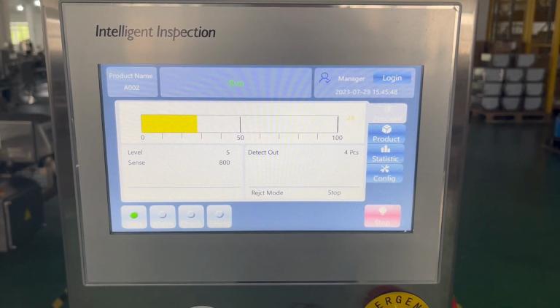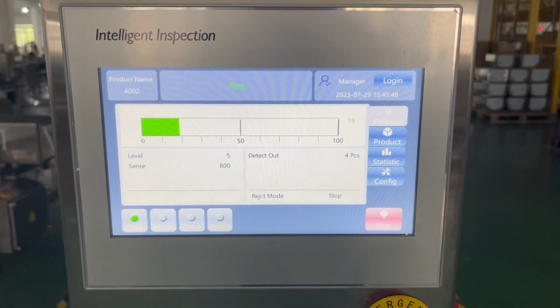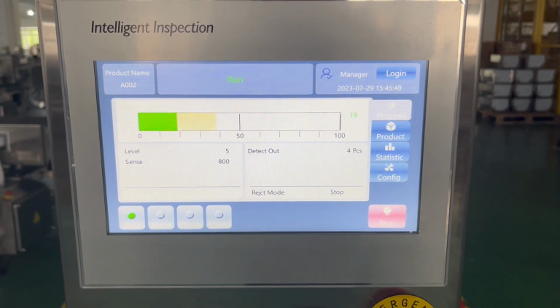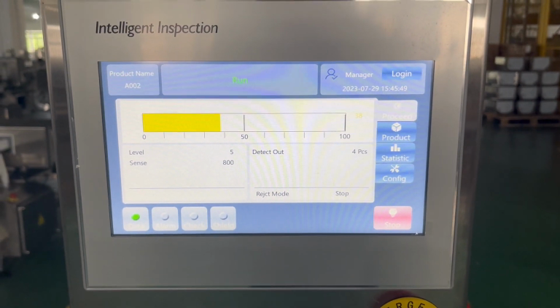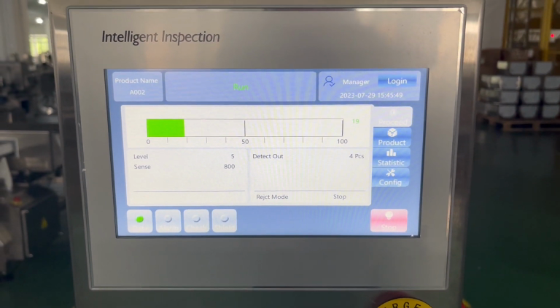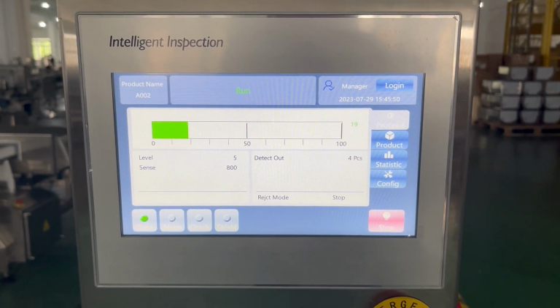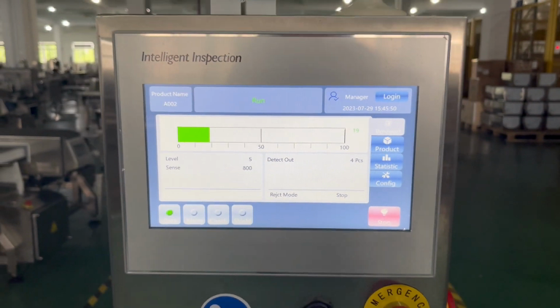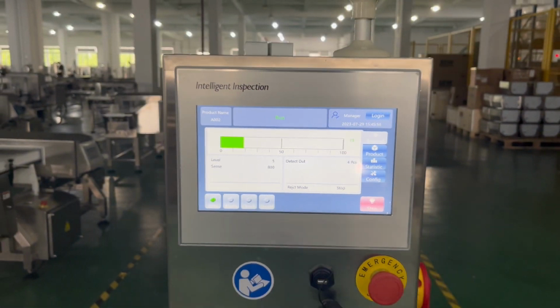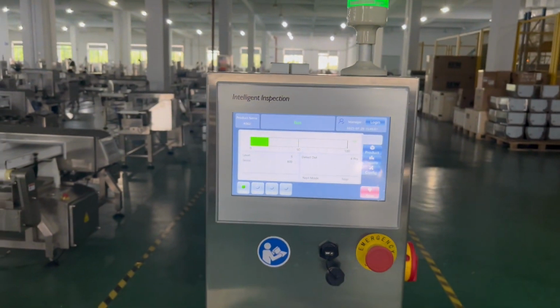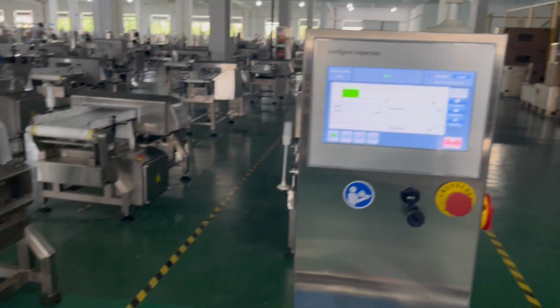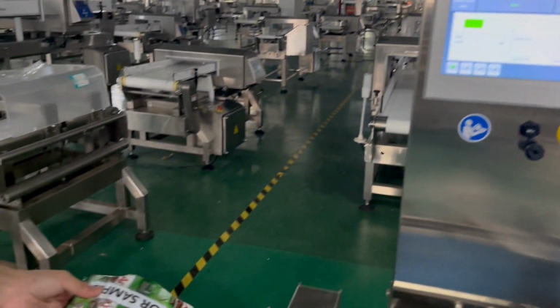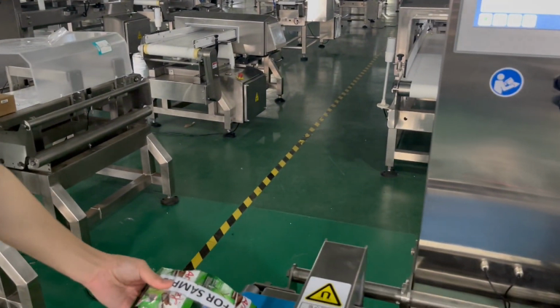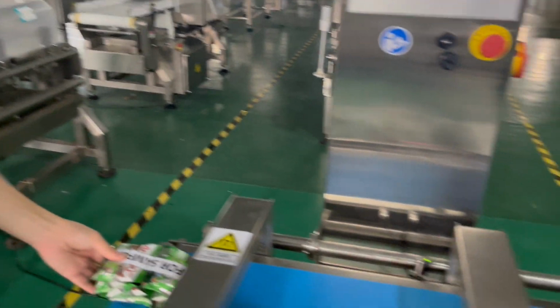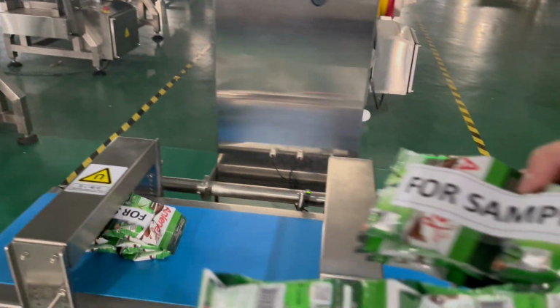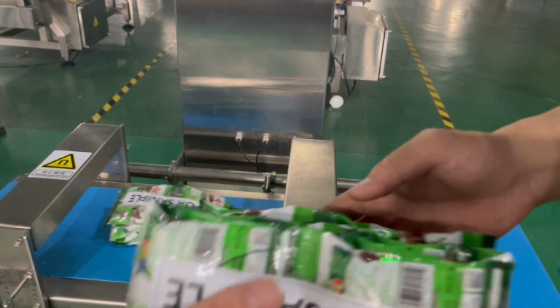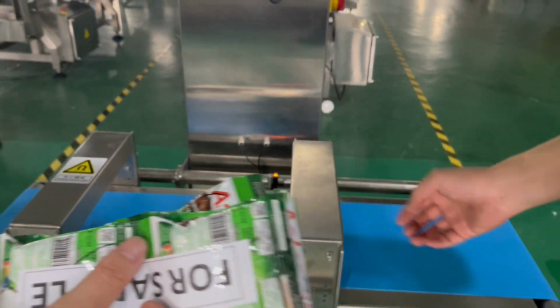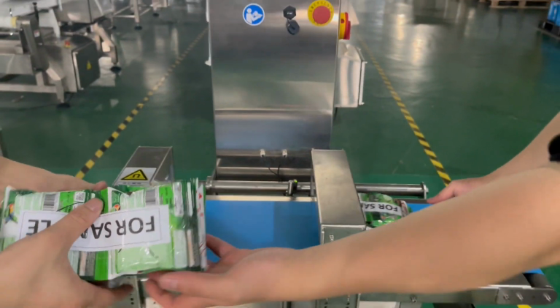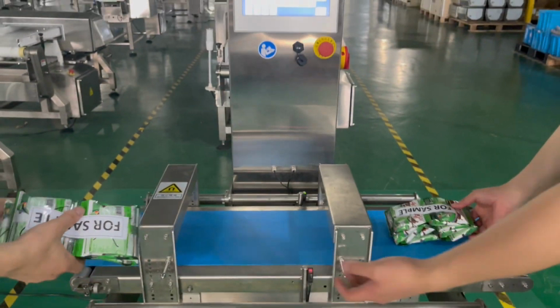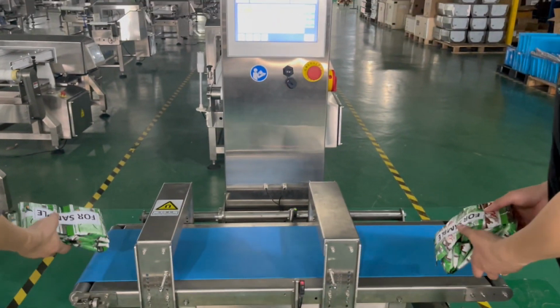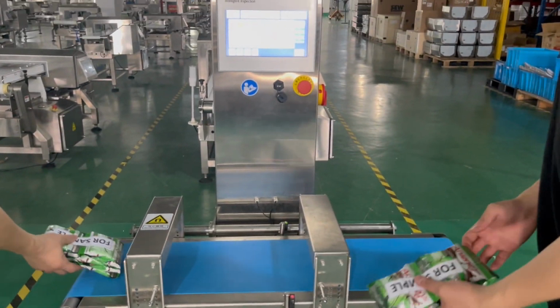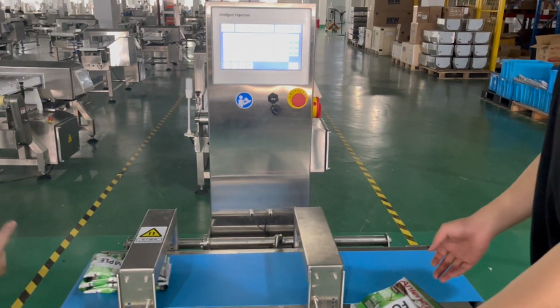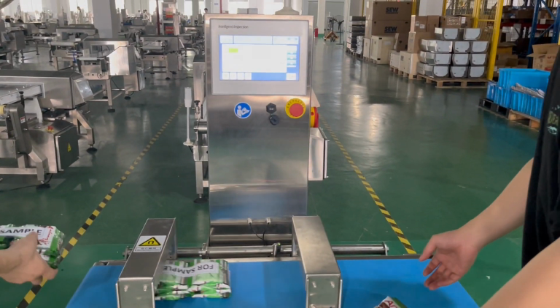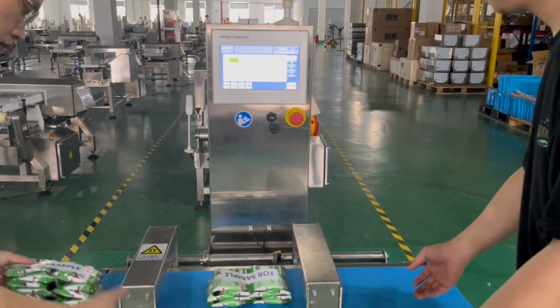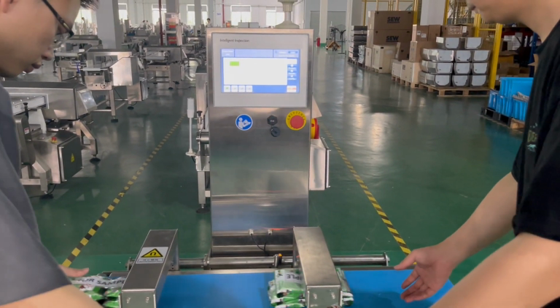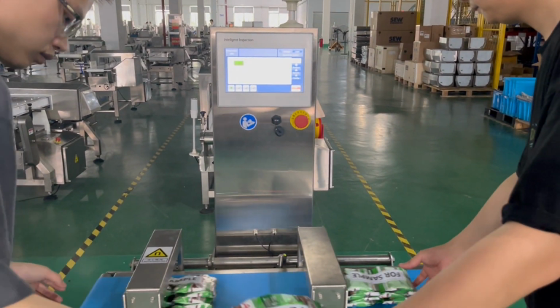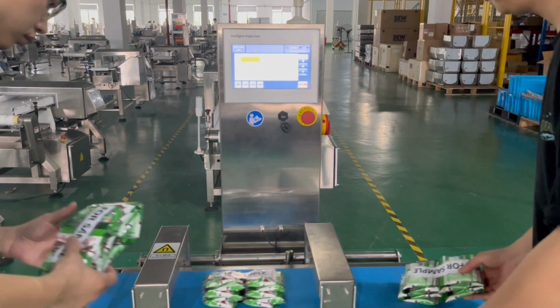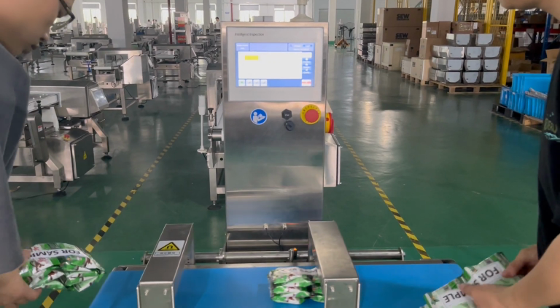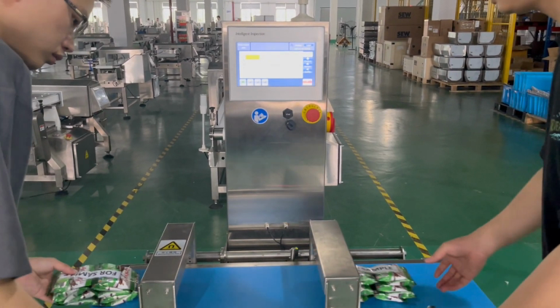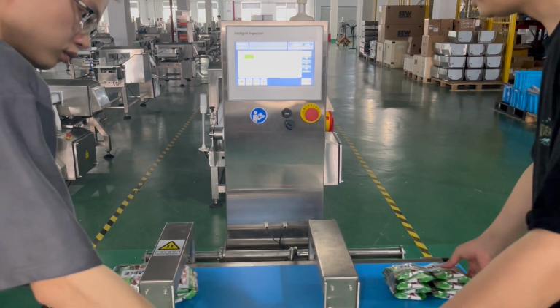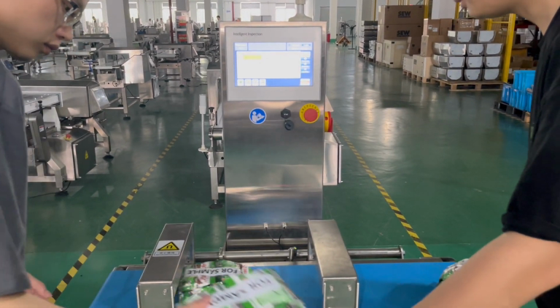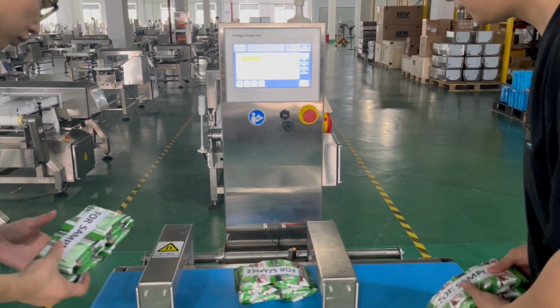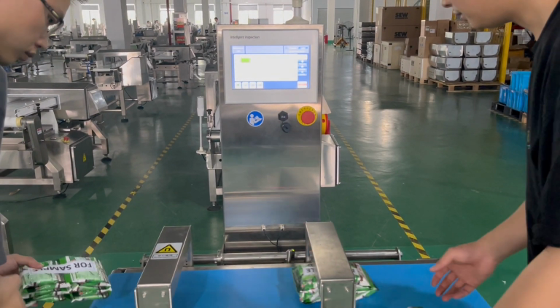This is an aluminum foil metal detector. The test product has good products — no contaminants, no alarm.